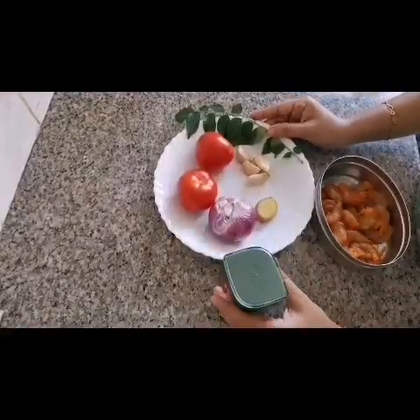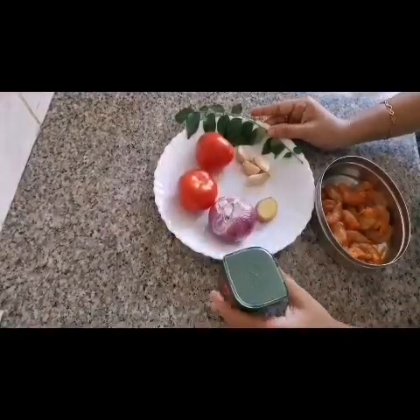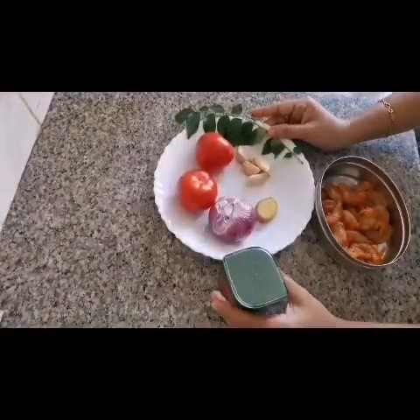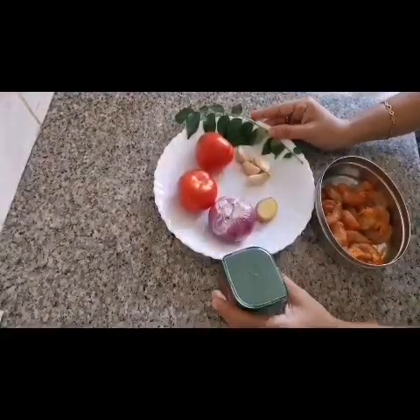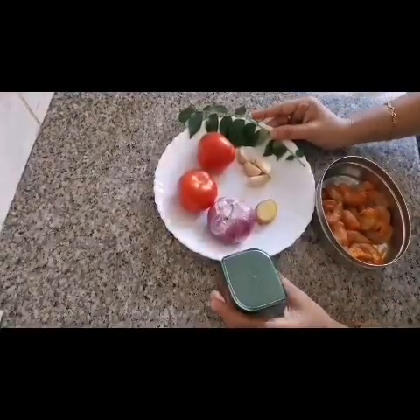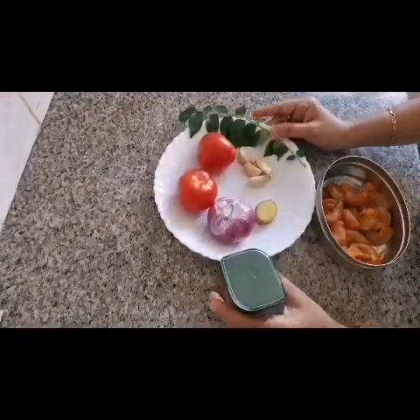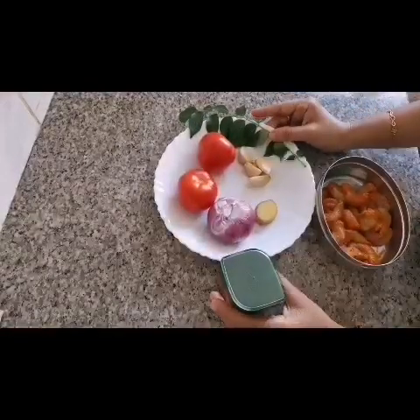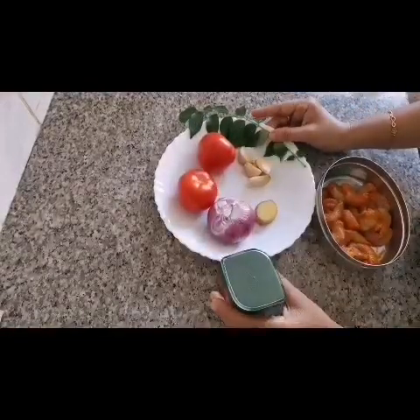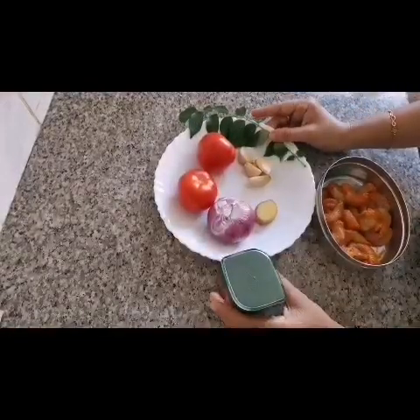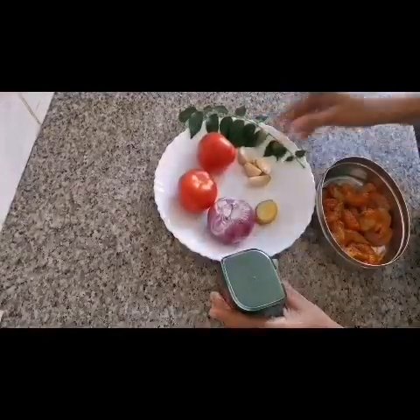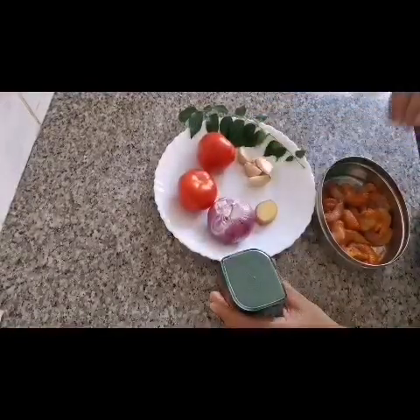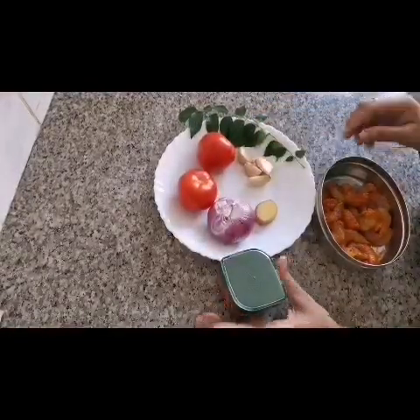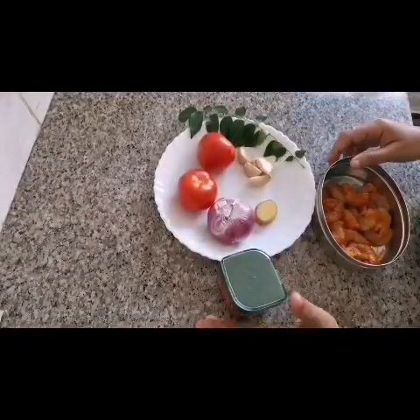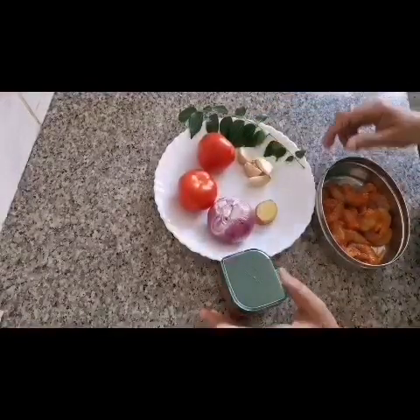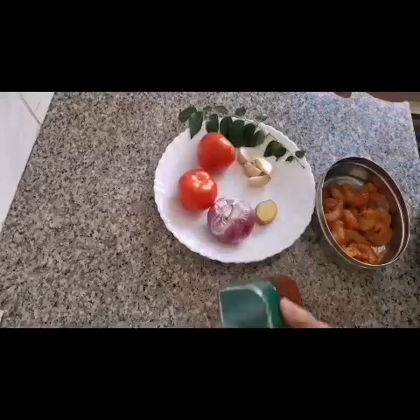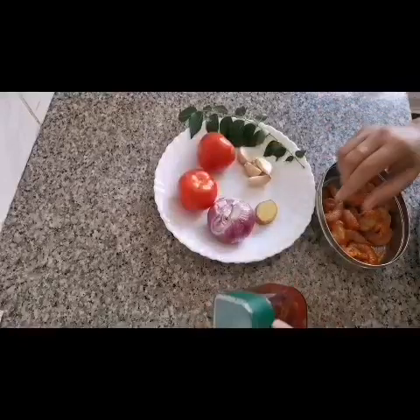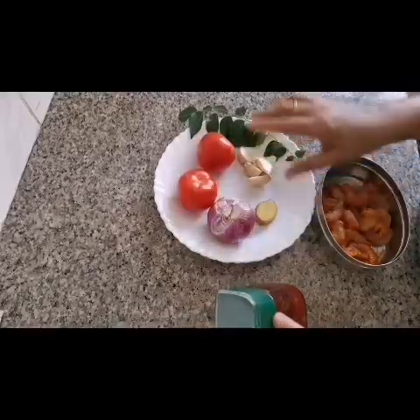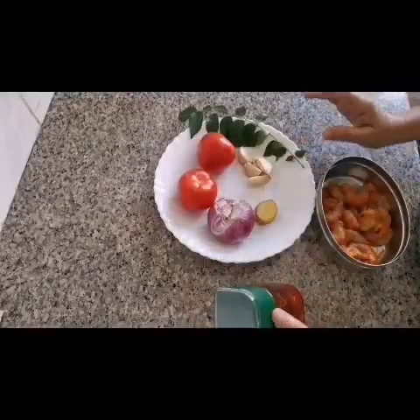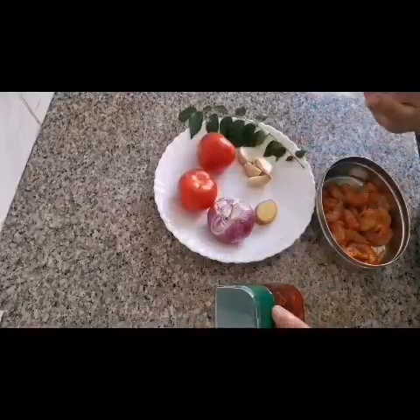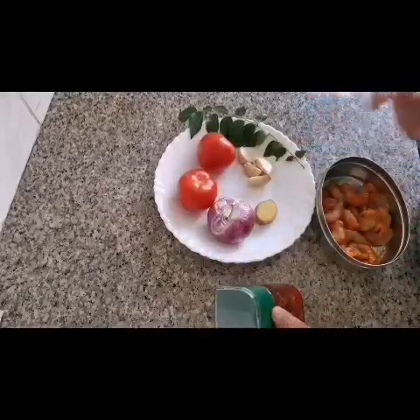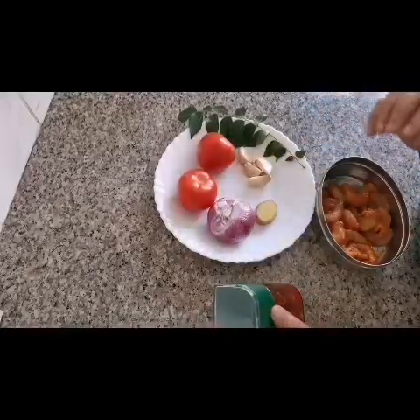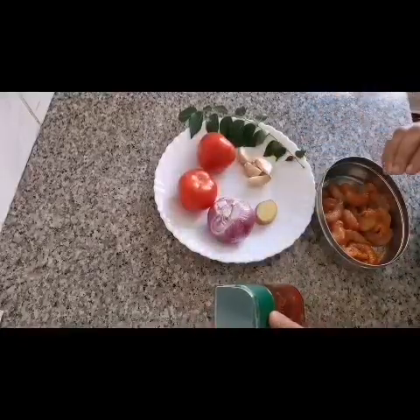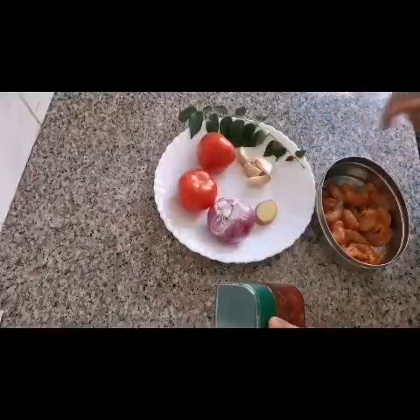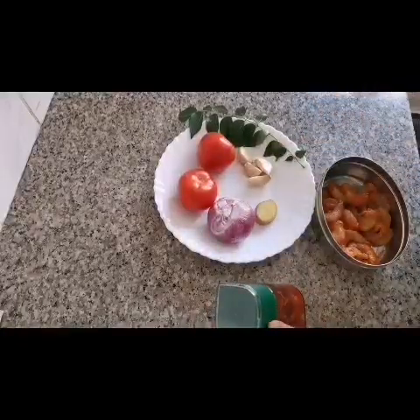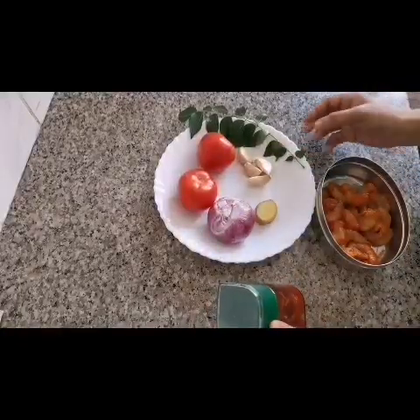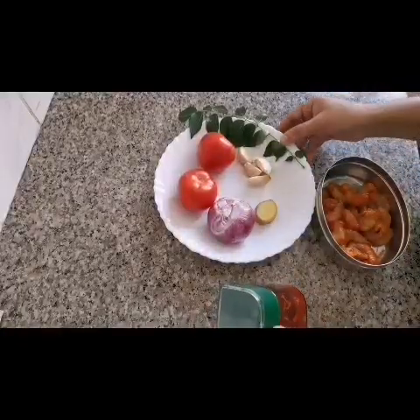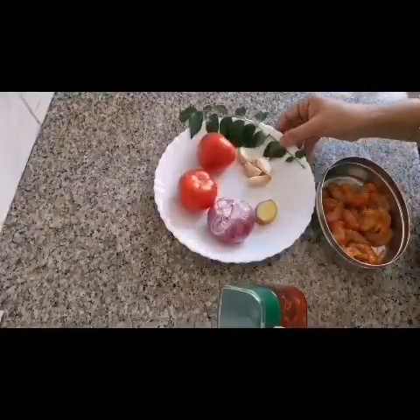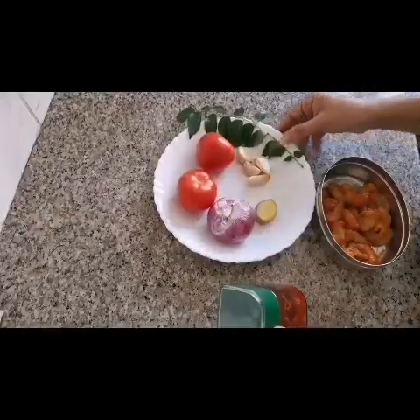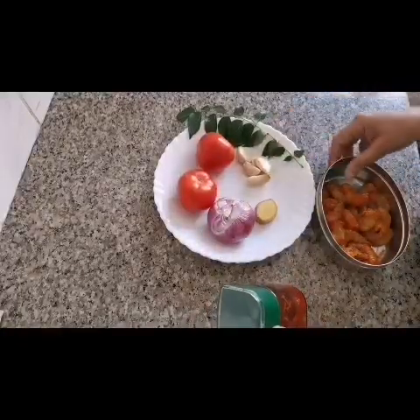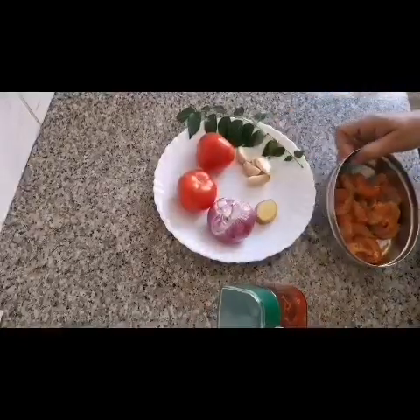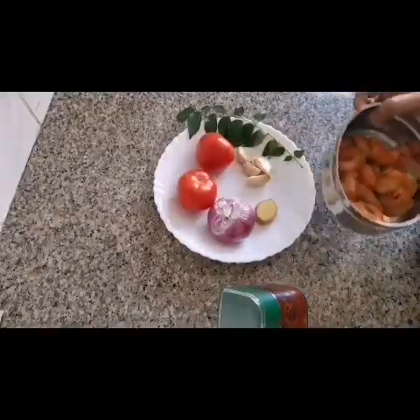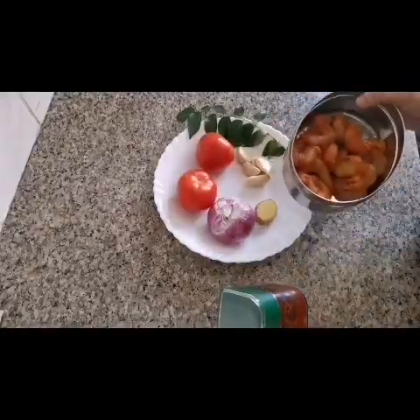Welcome to Rejenee's Simple Steak. Let's make a form of prawn masala.